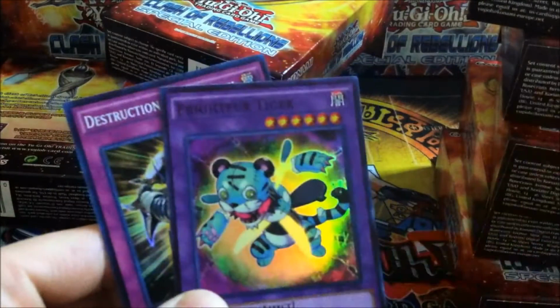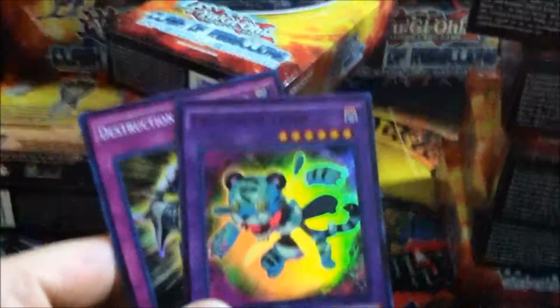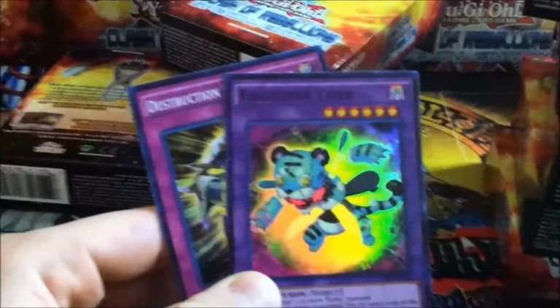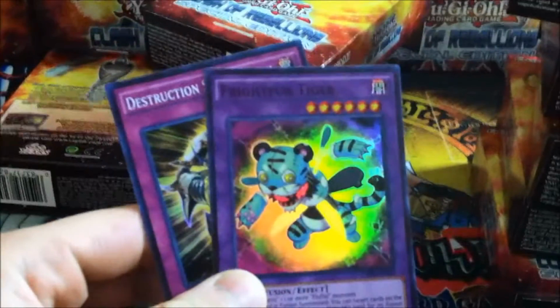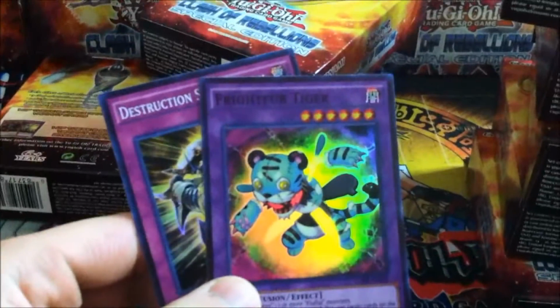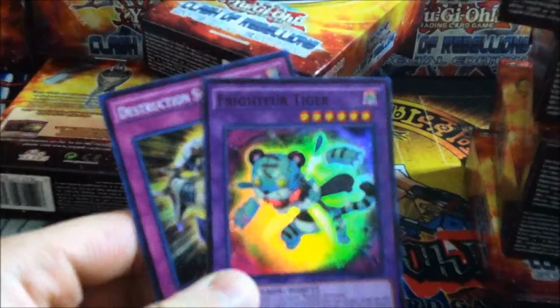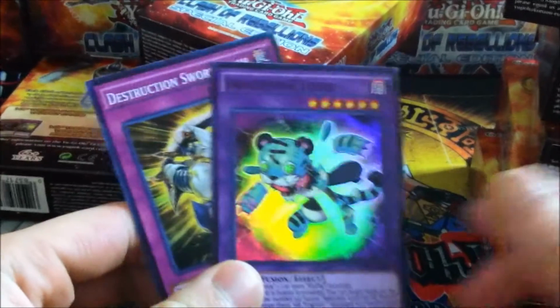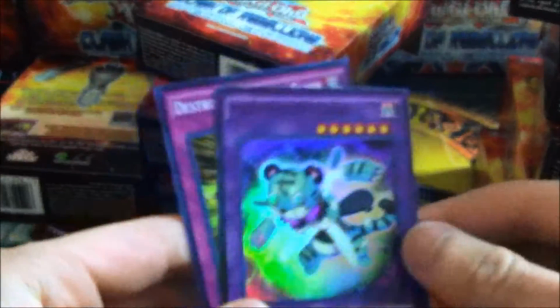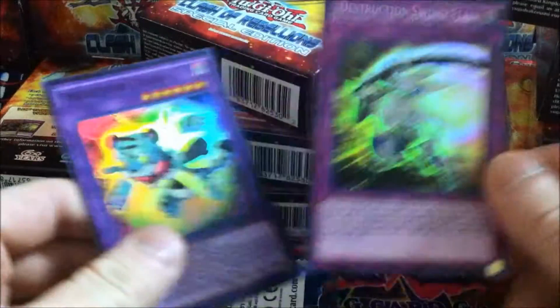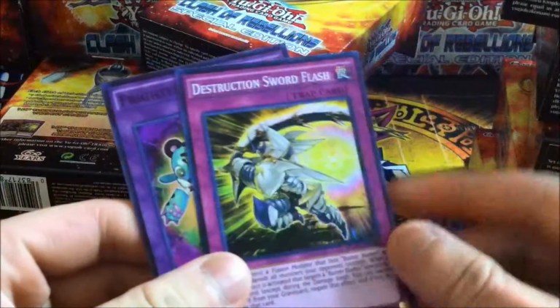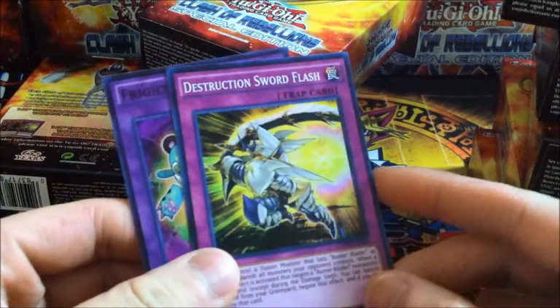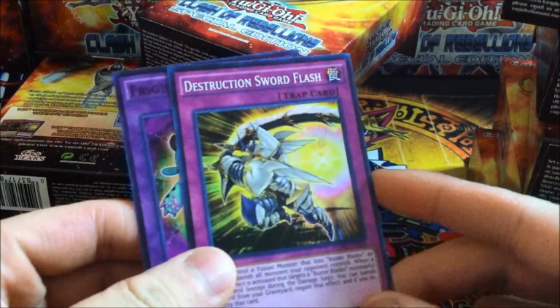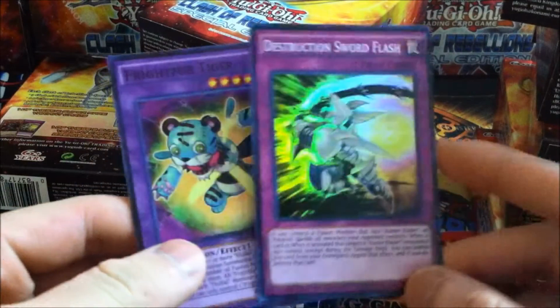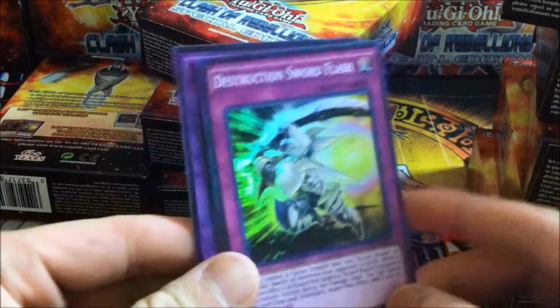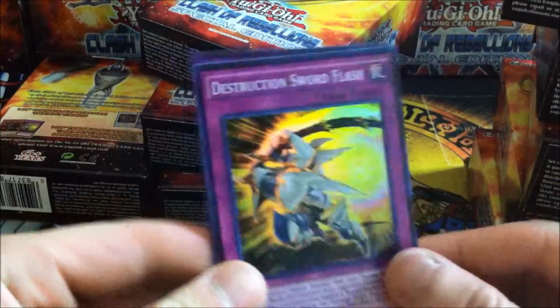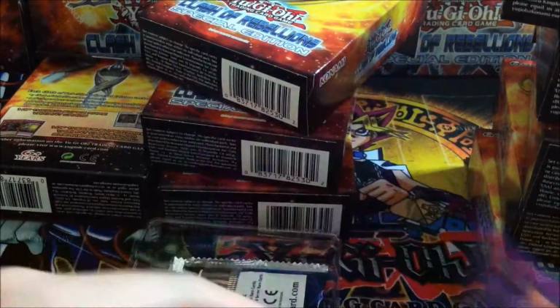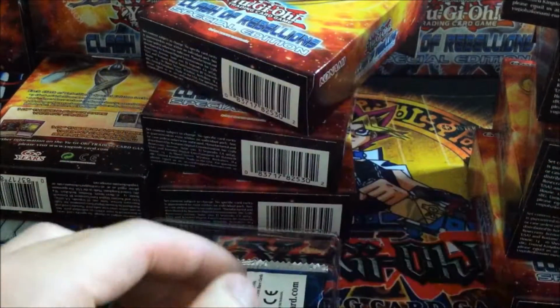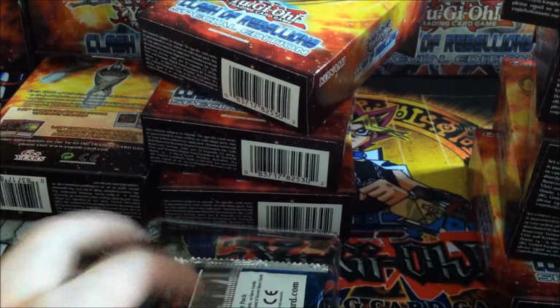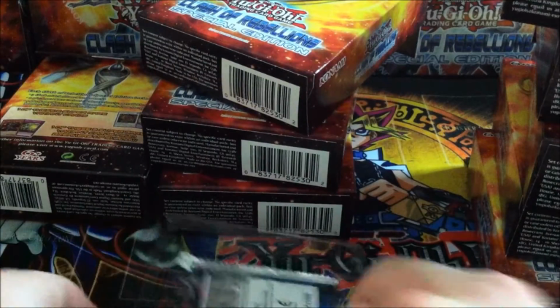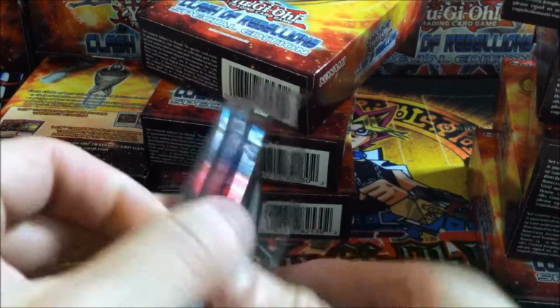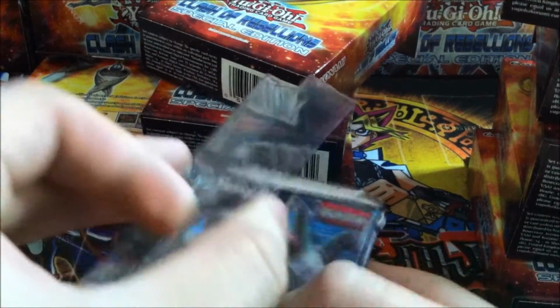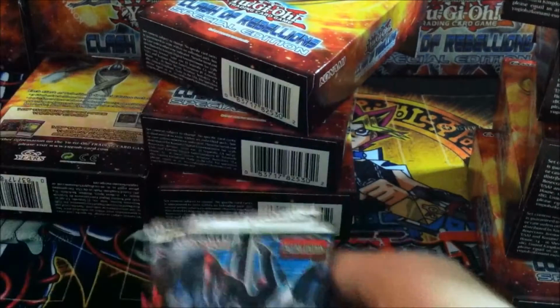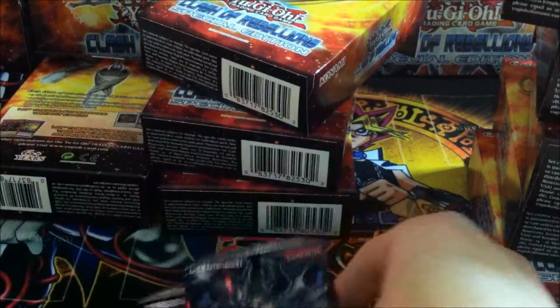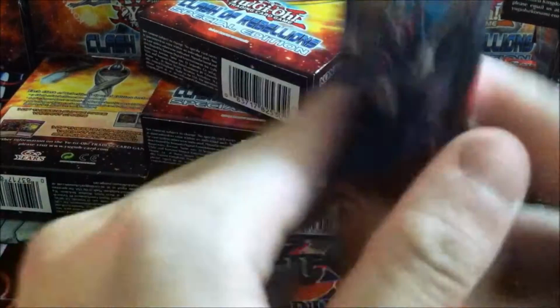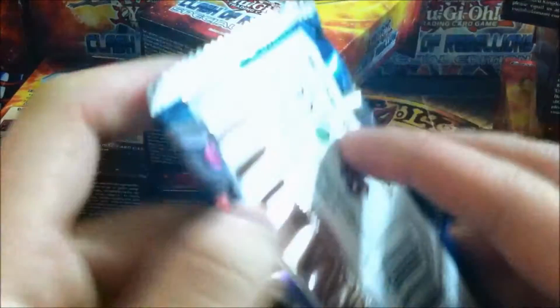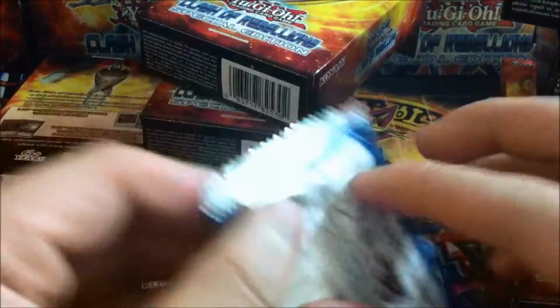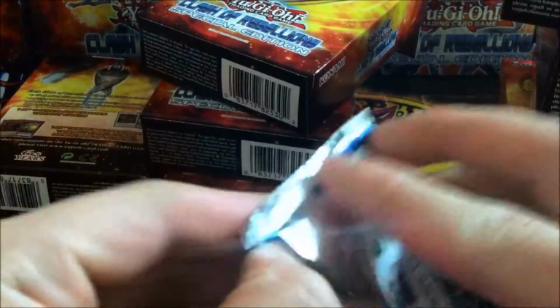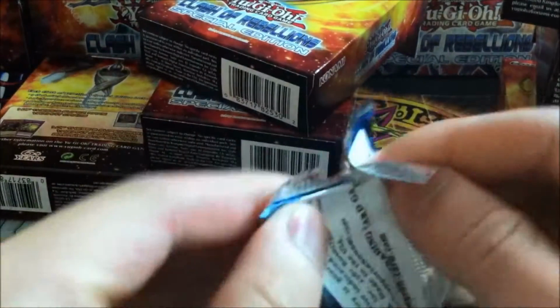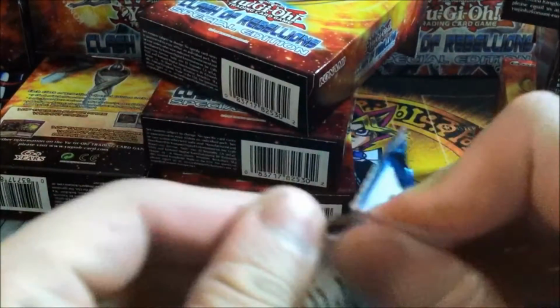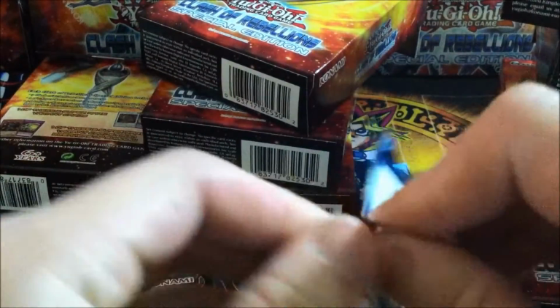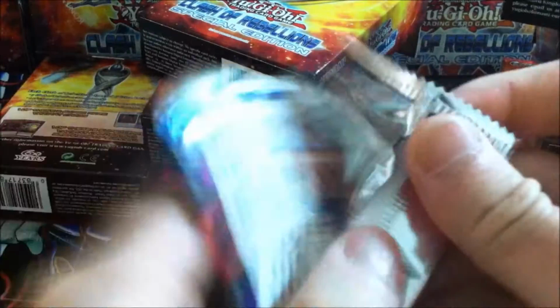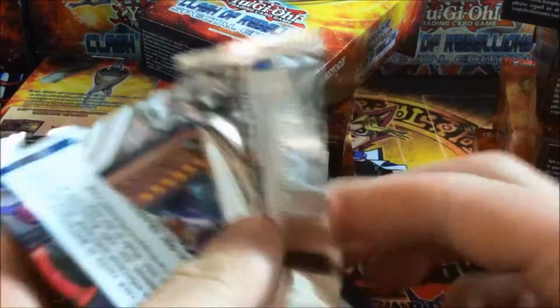Fight for Tiger. And the Buster Blader card — Destruction Sword Flash. Let's see what we got in the packs.